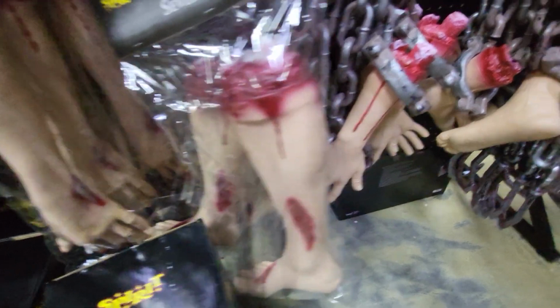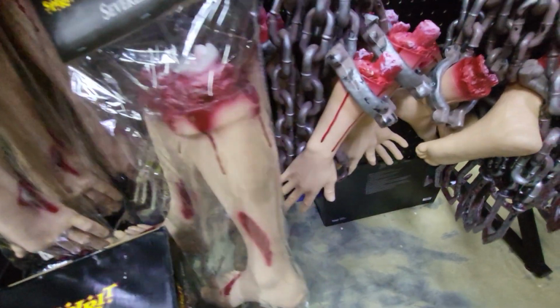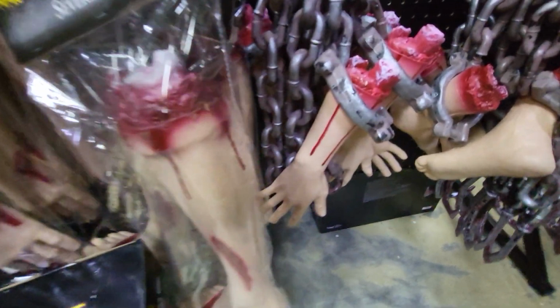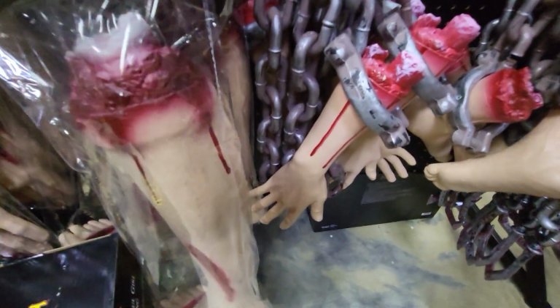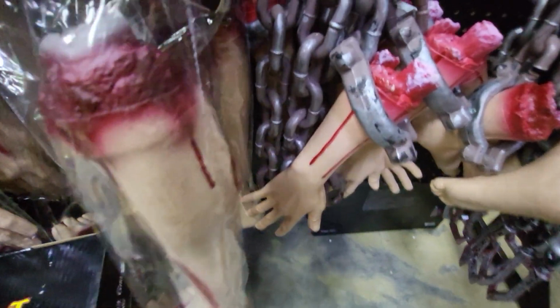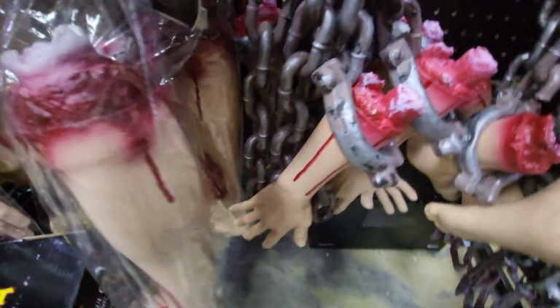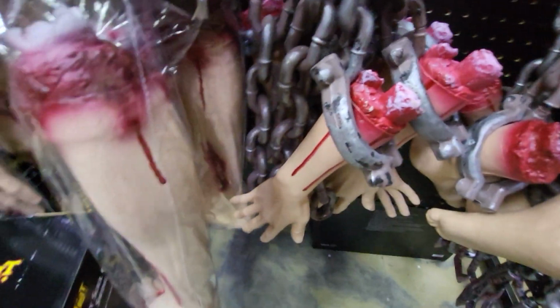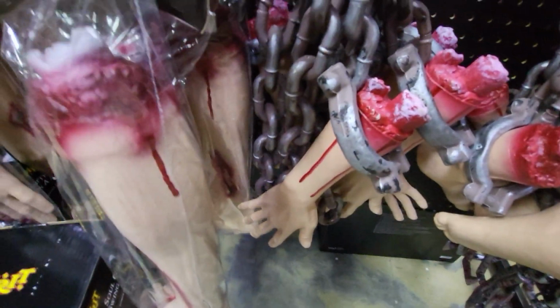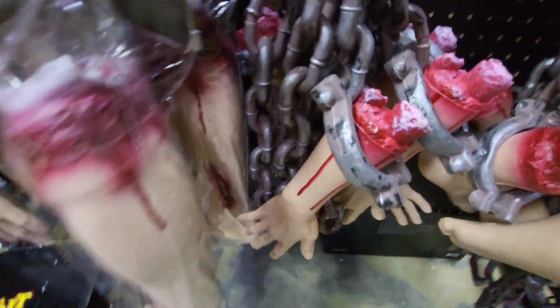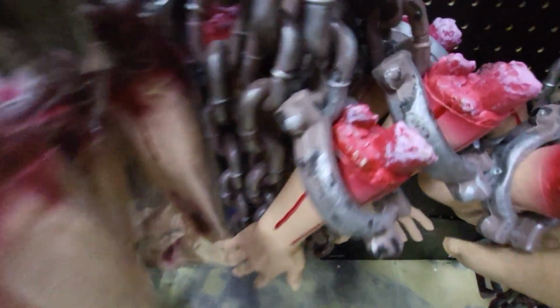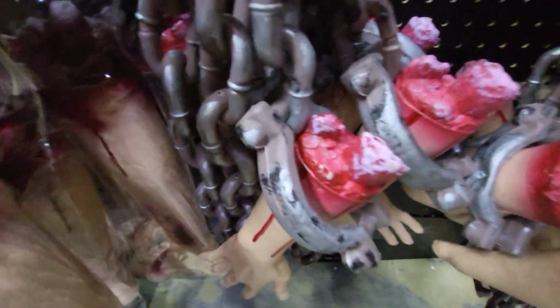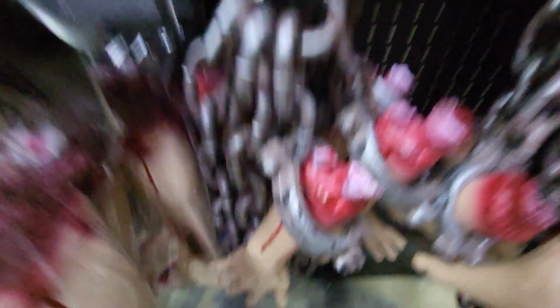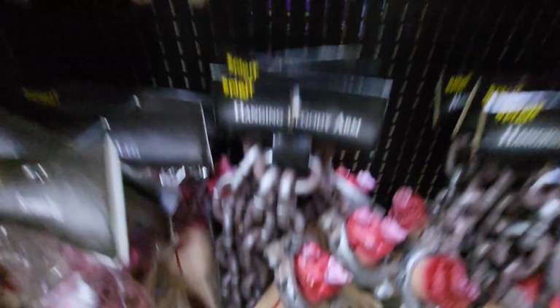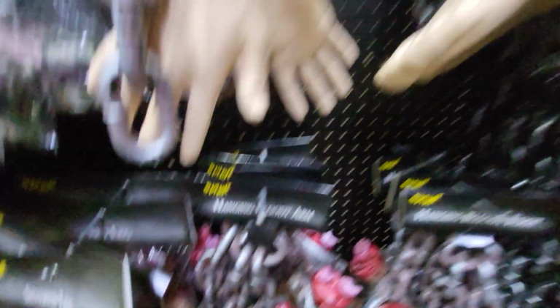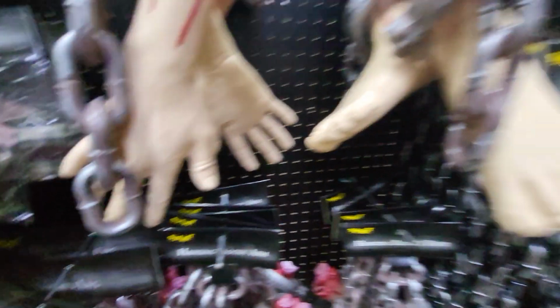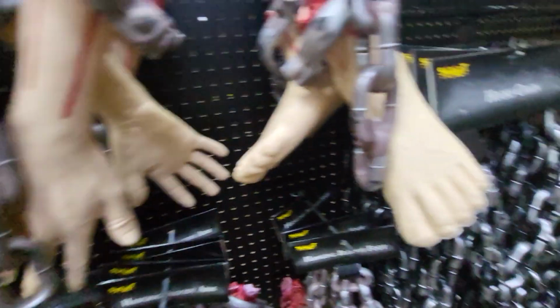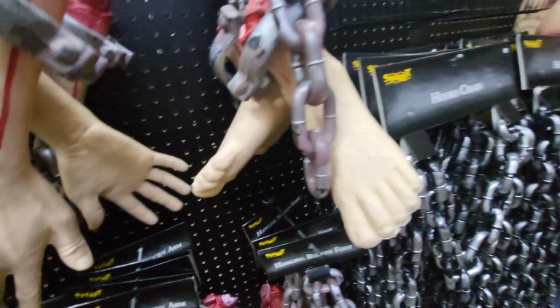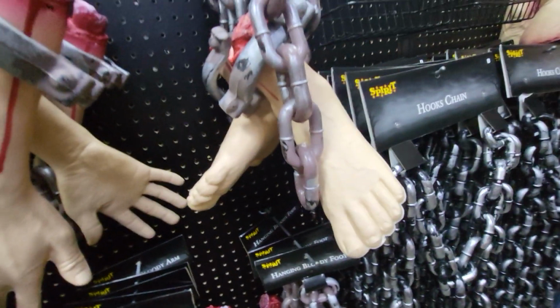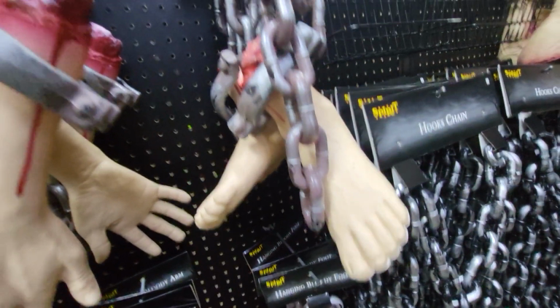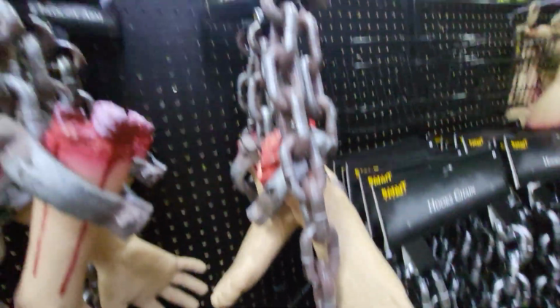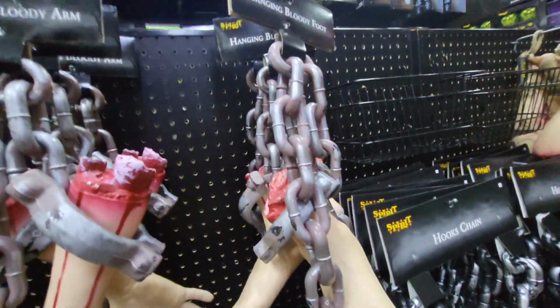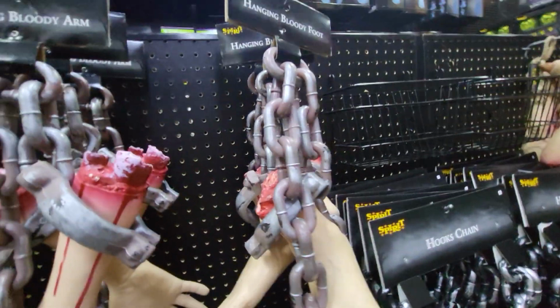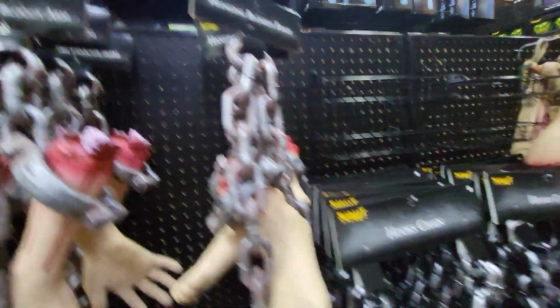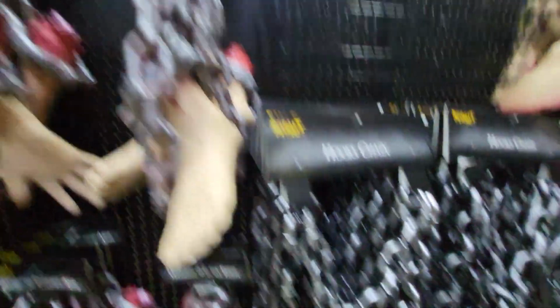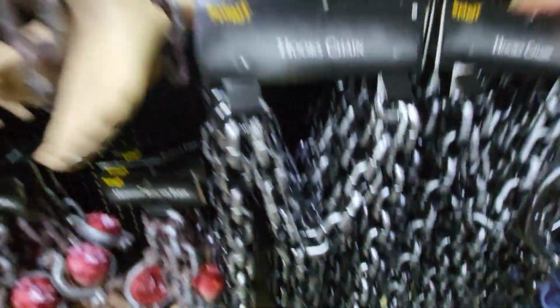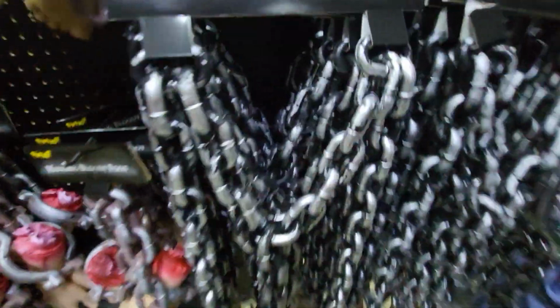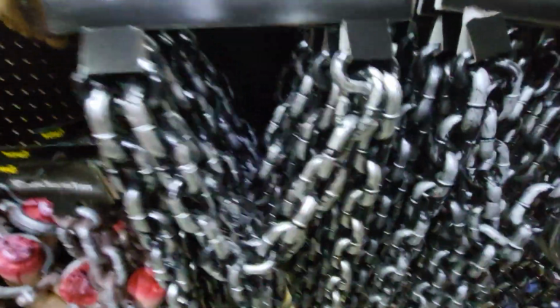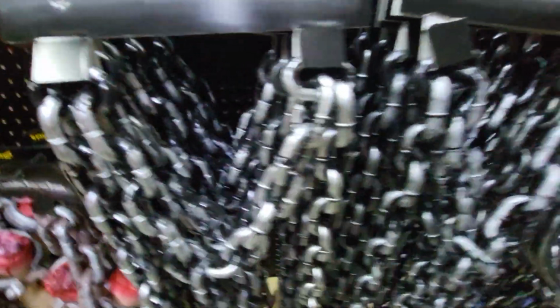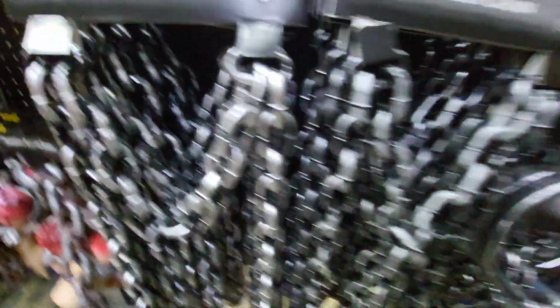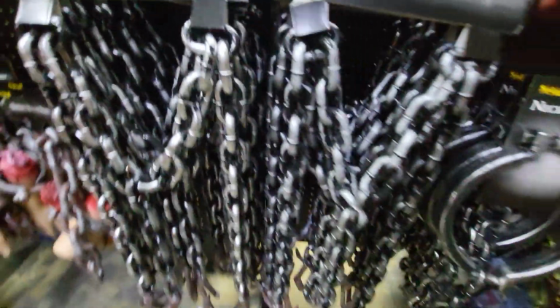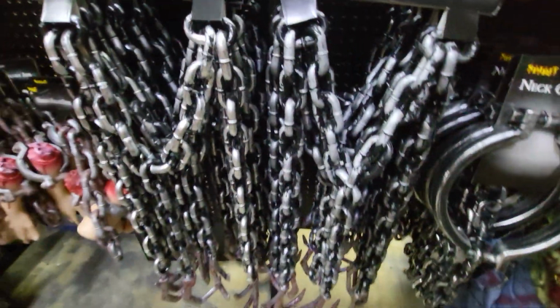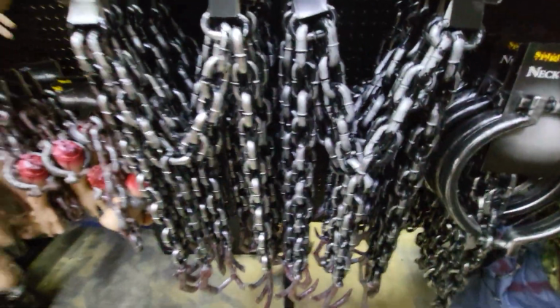They have a hand in chains with blood, a foot in chains. They just have giant hooks and chains.